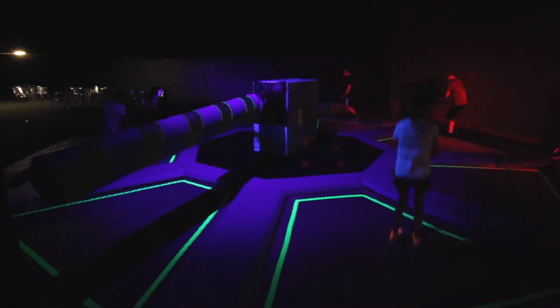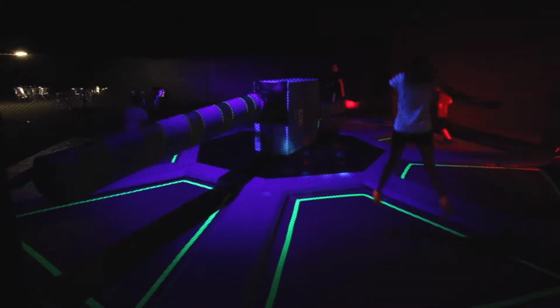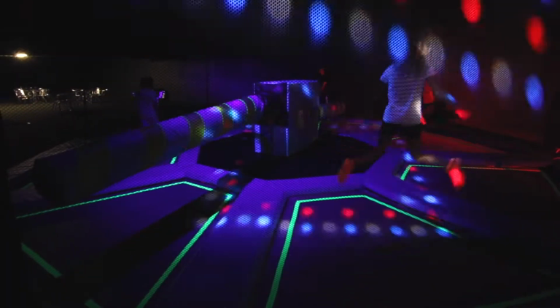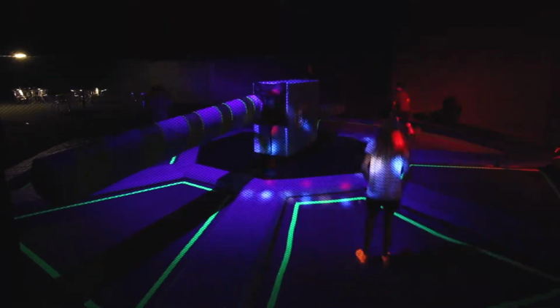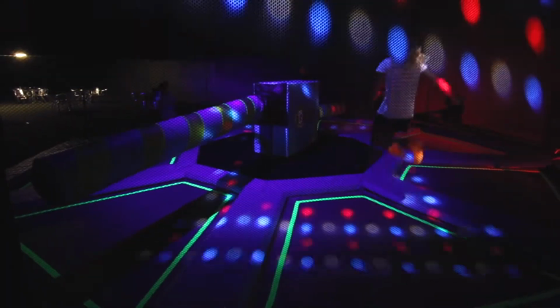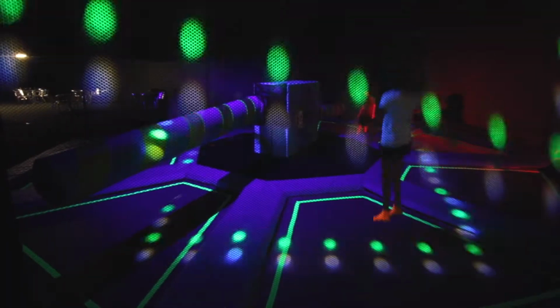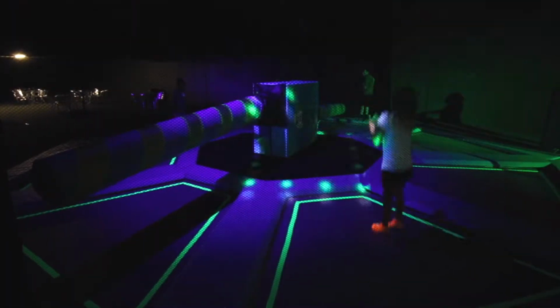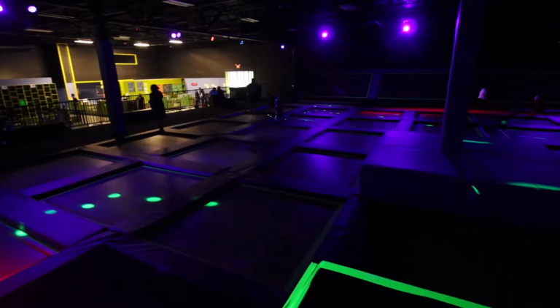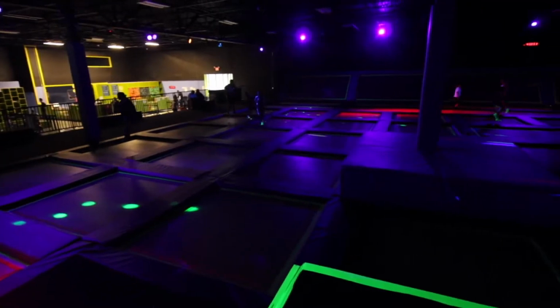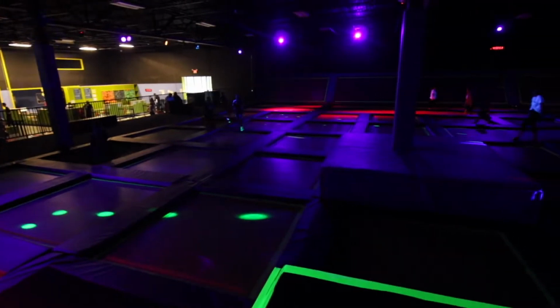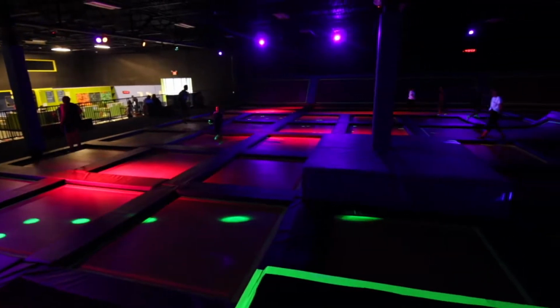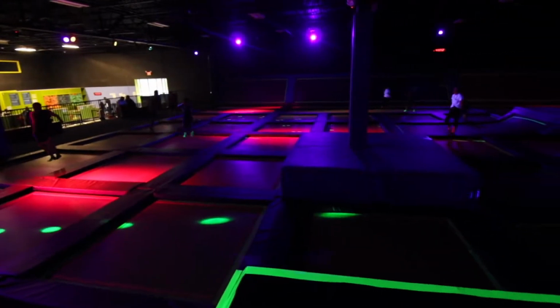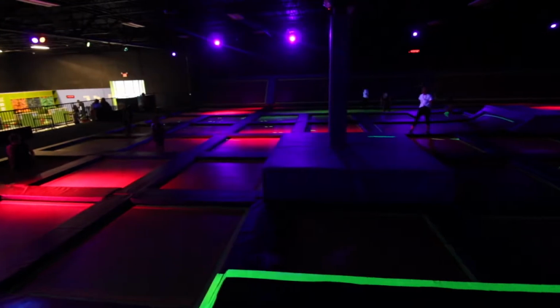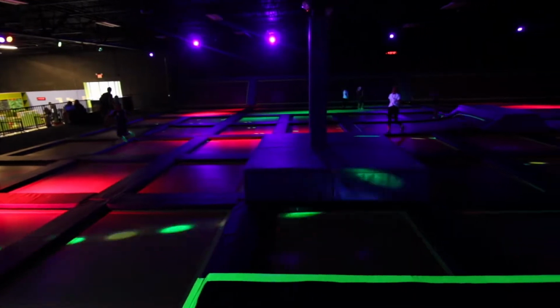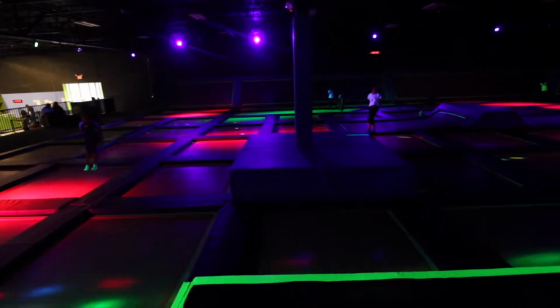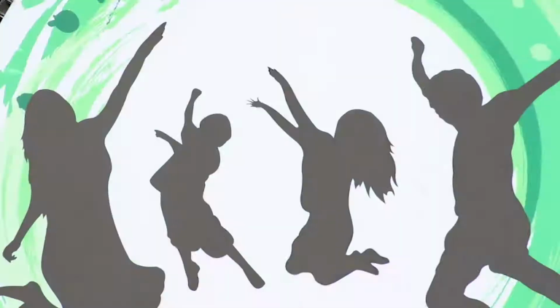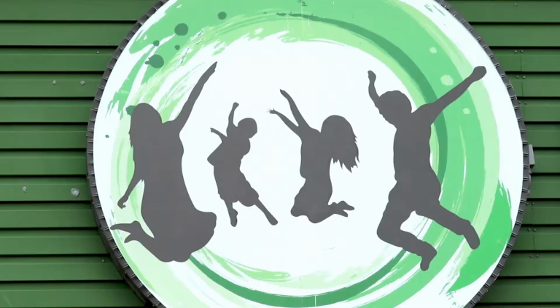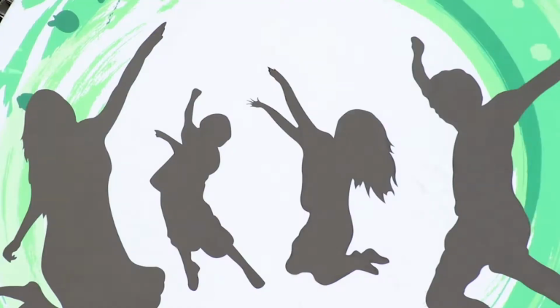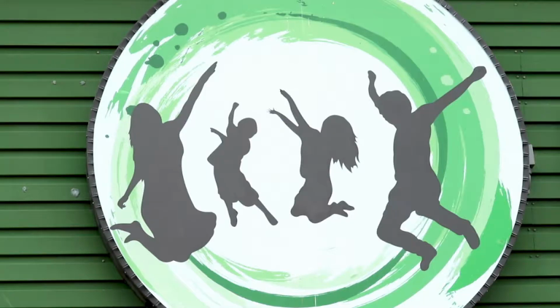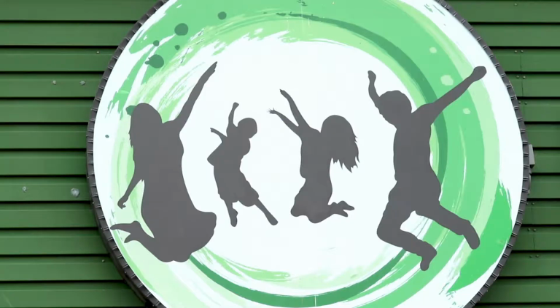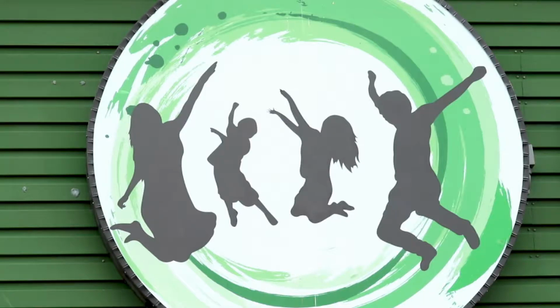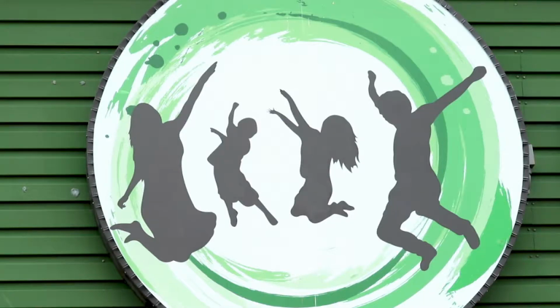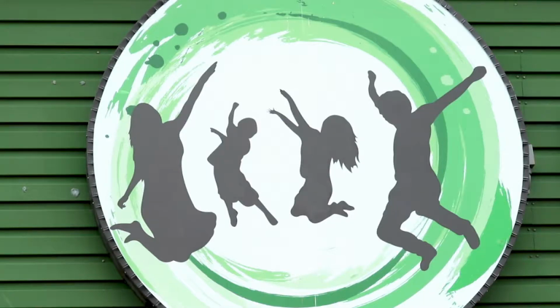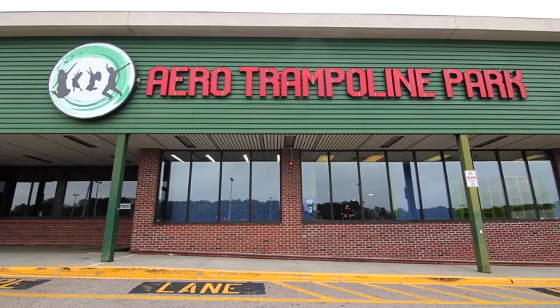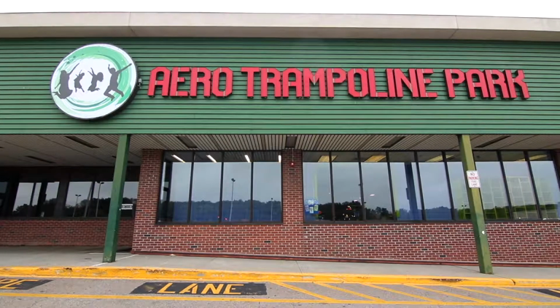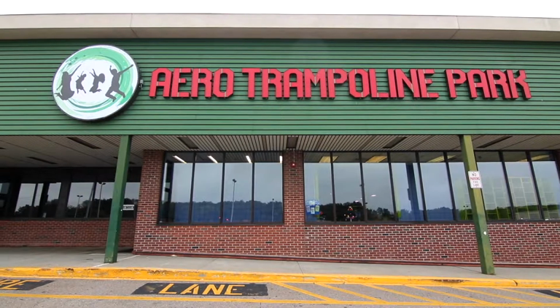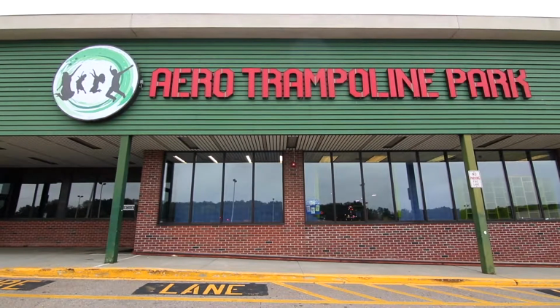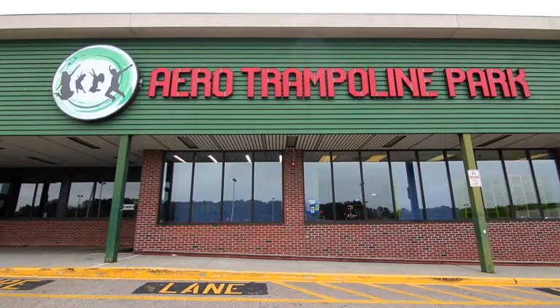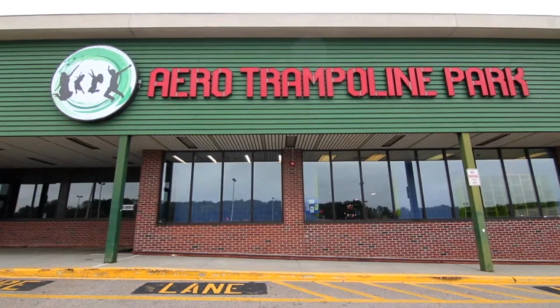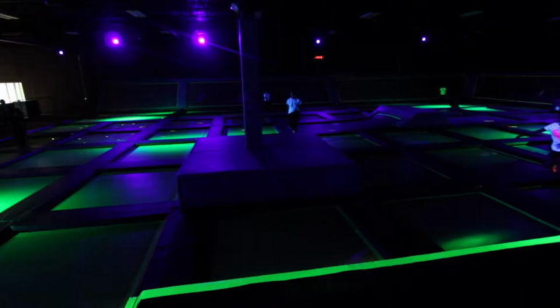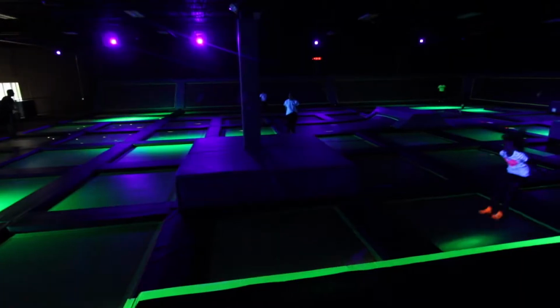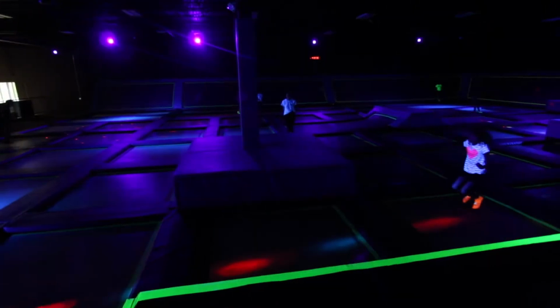It's amazing, the lights that we have here. We're like an amusement park with trampolines. Arrow Trampoline Park — from 4 p.m. to closing, we do glow nights, Monday through Sunday.